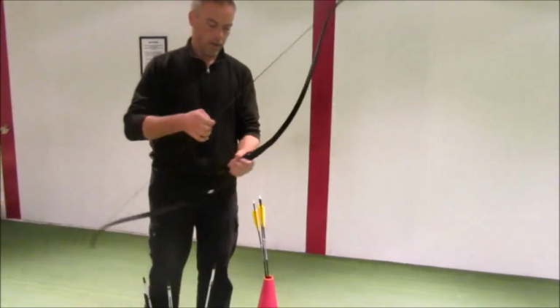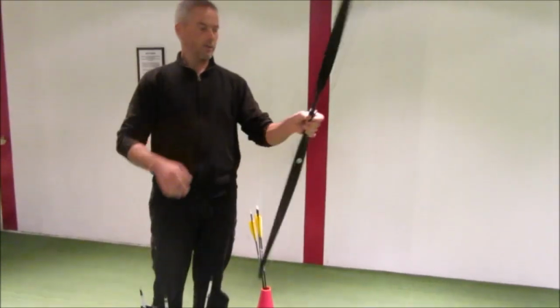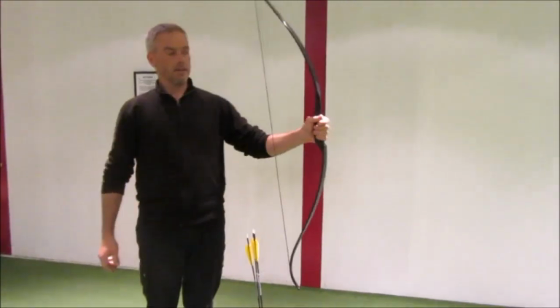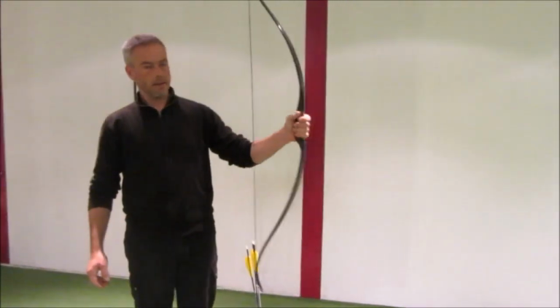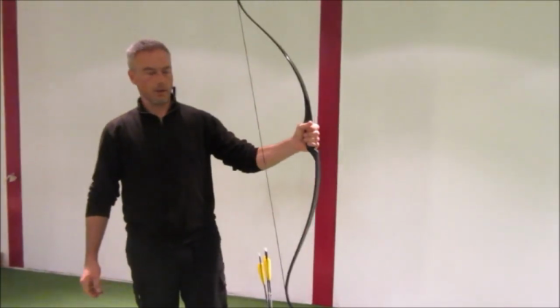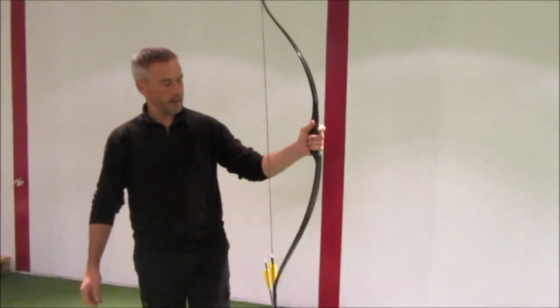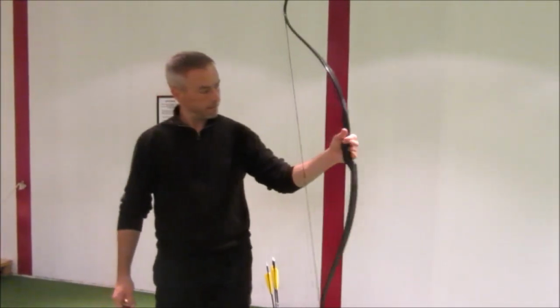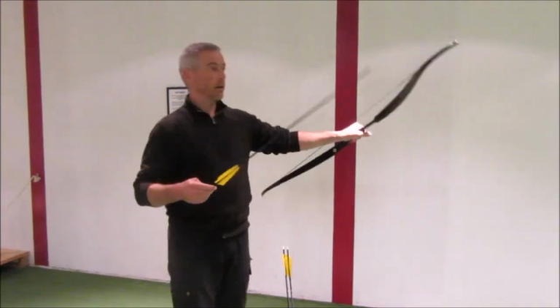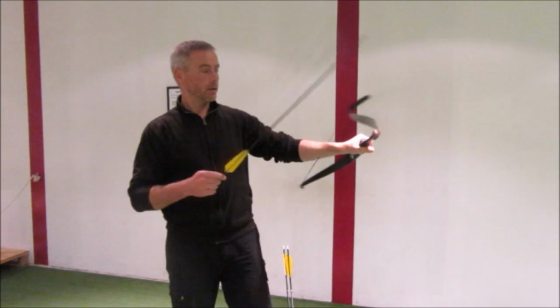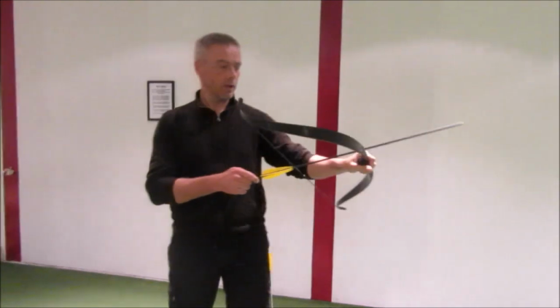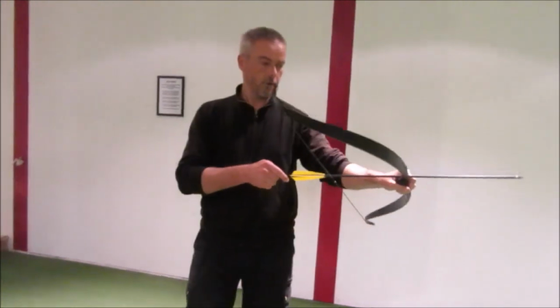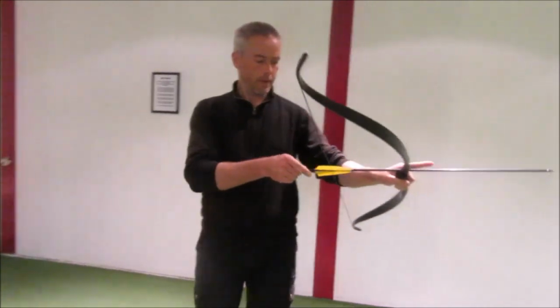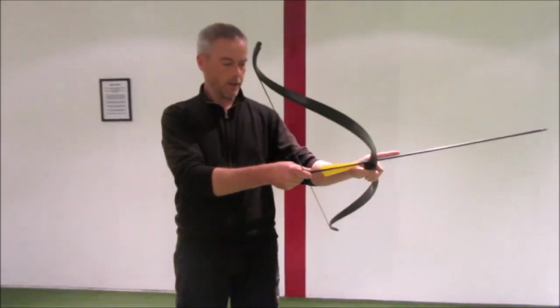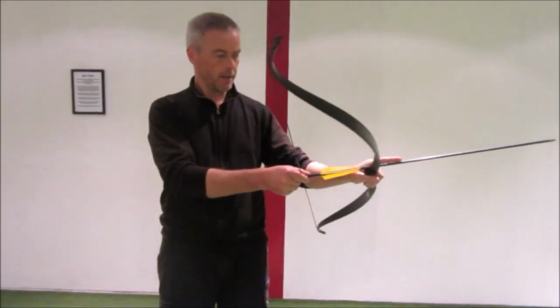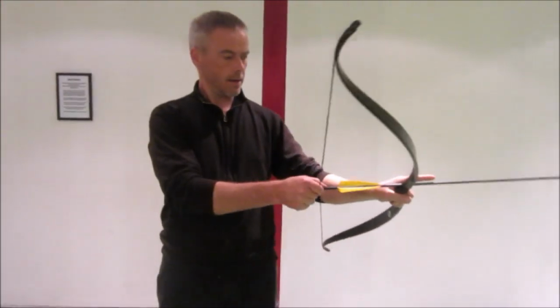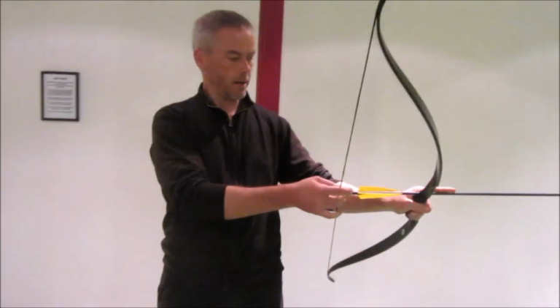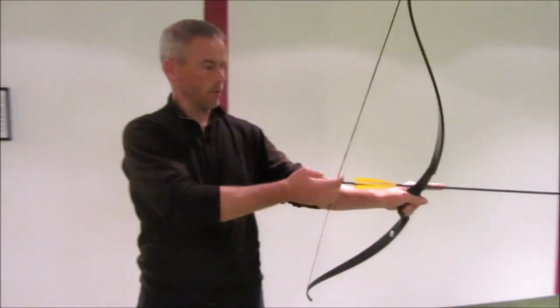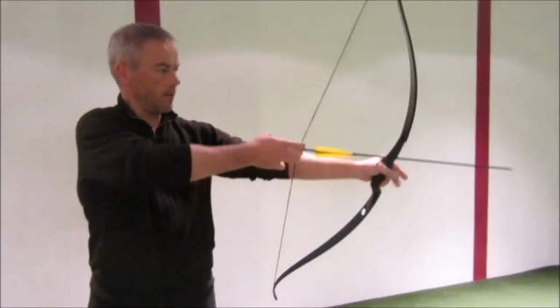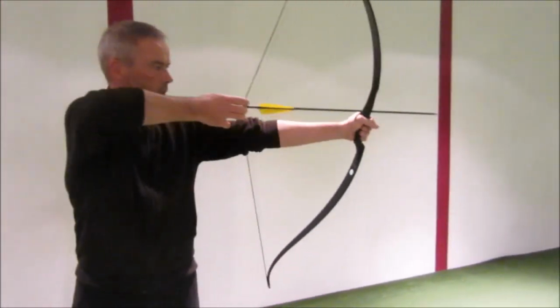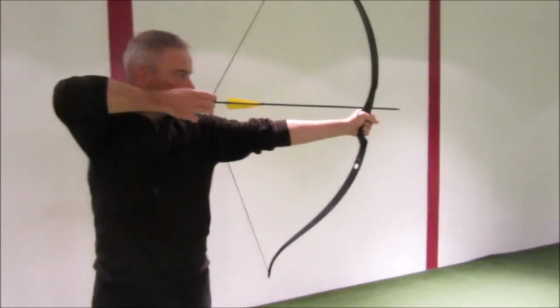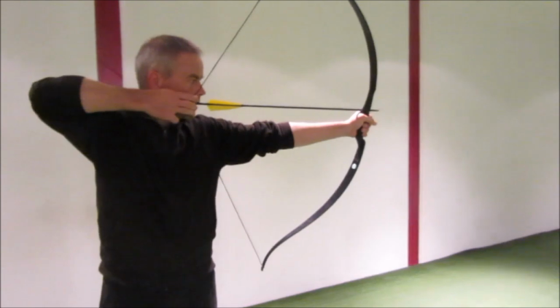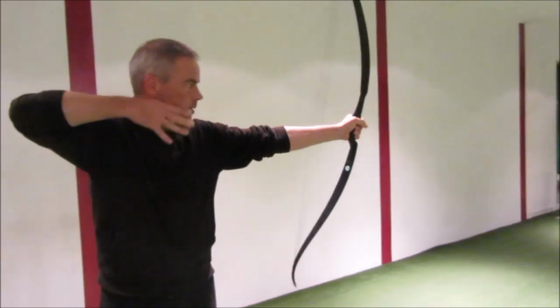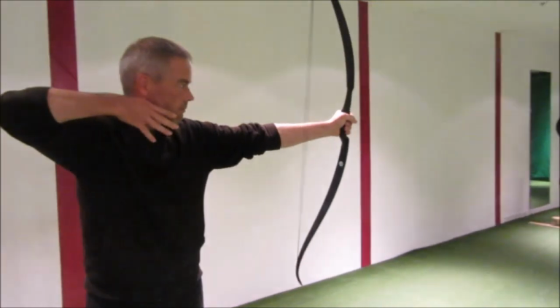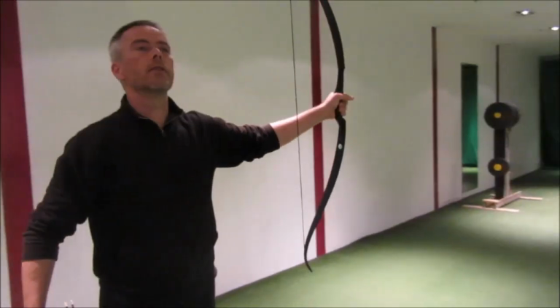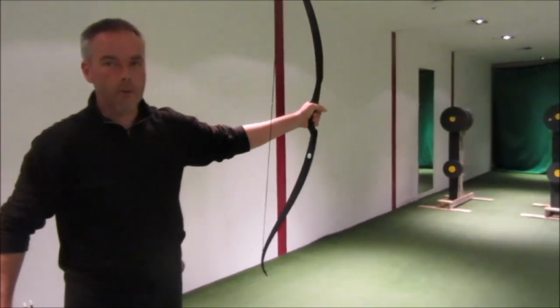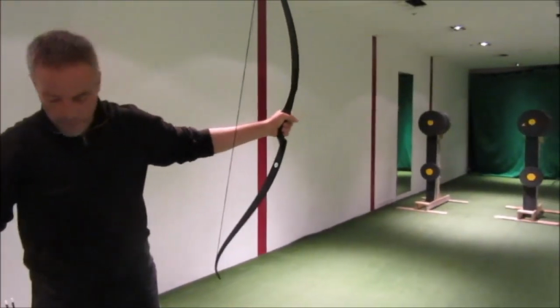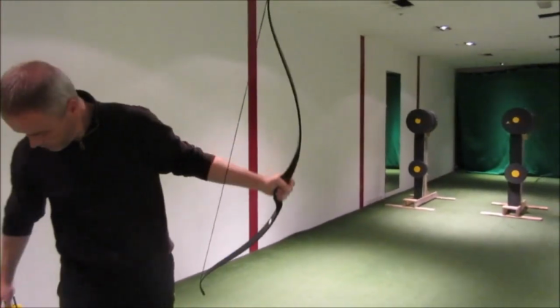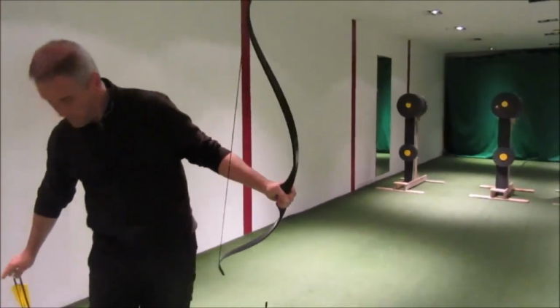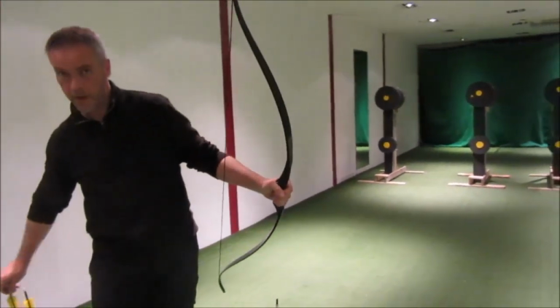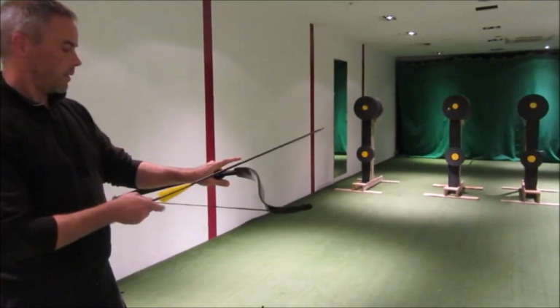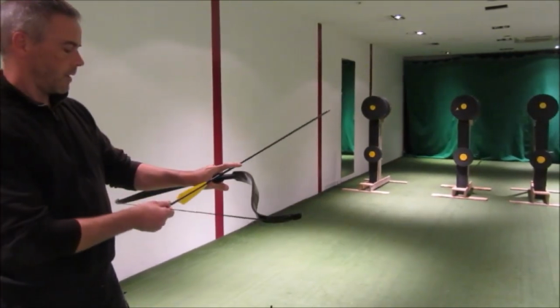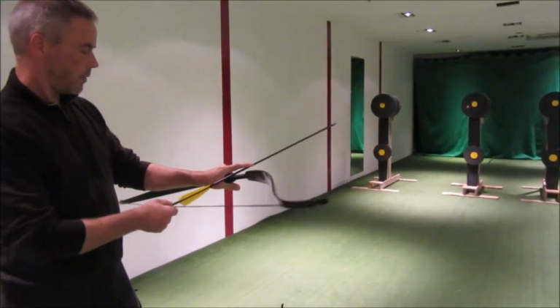You can see it has a nice comfortable handle. When you shoot the normal Mediterranean style, arrow on the left, 28 inches. It's not the fastest bow — it's a very forgiving bow.